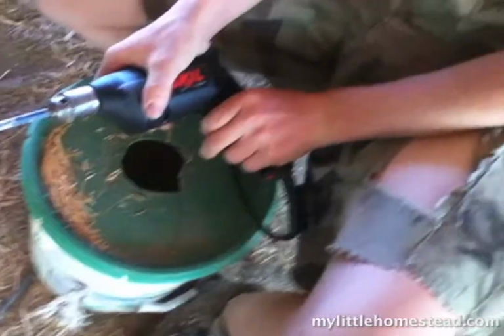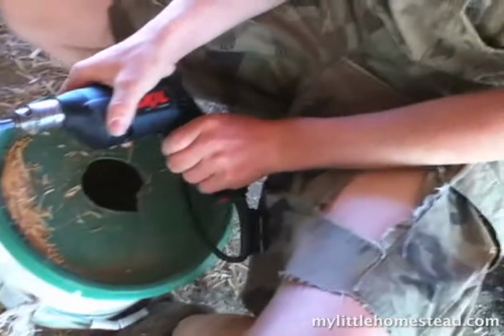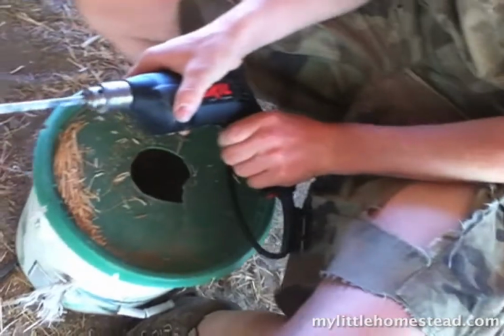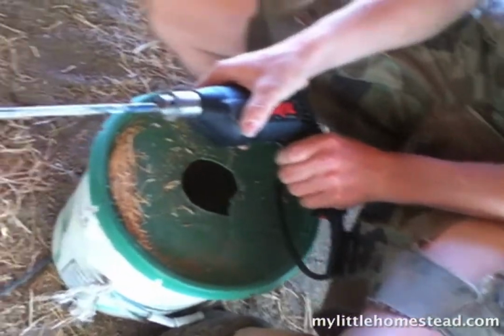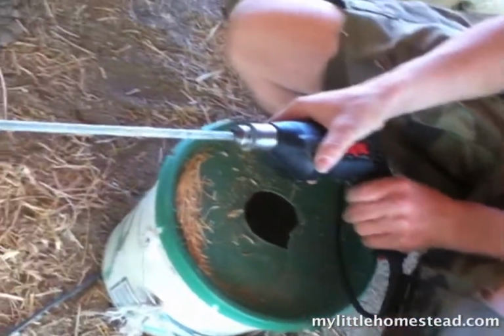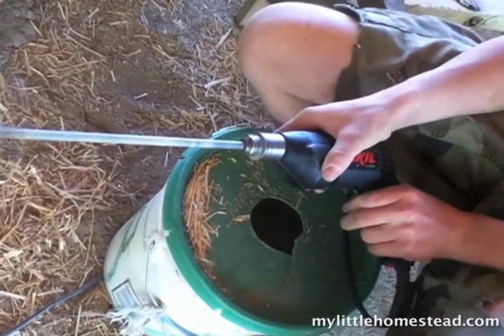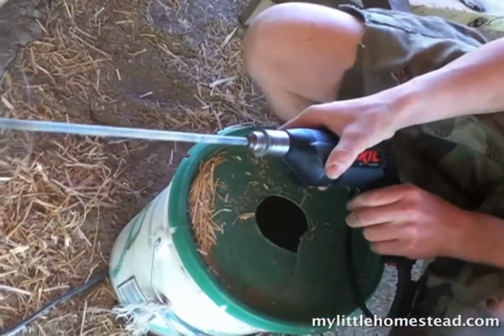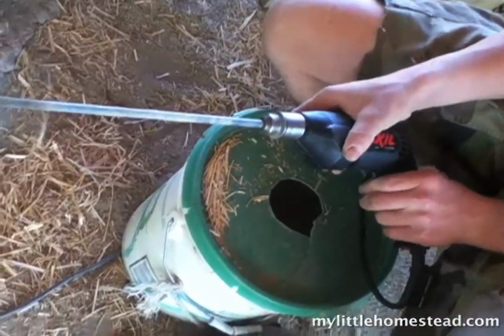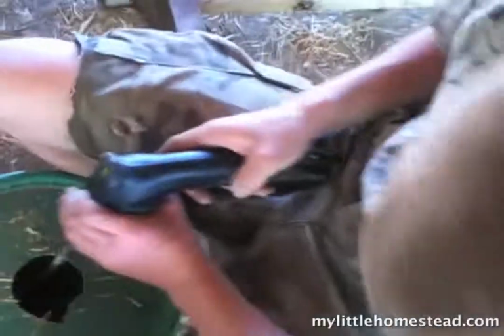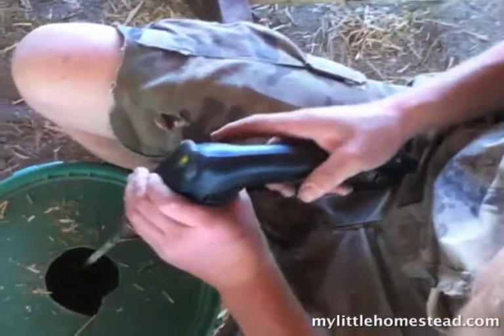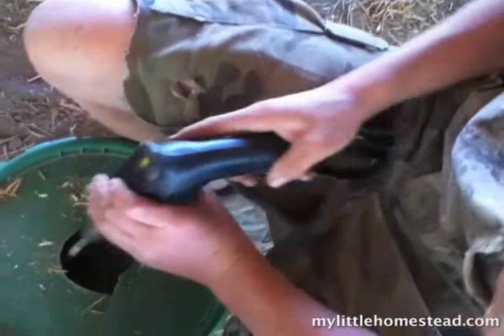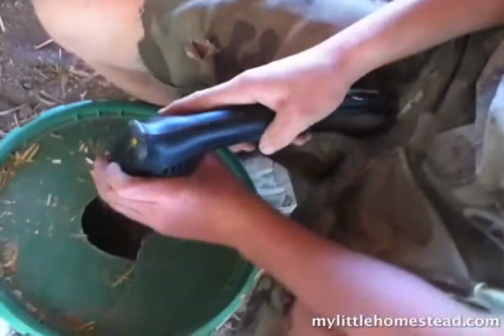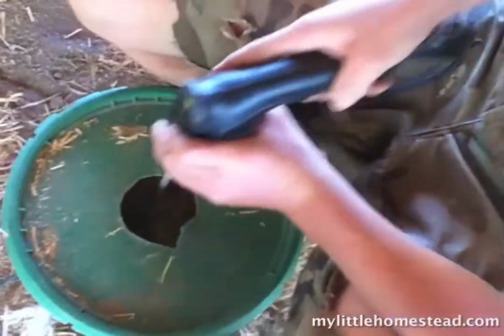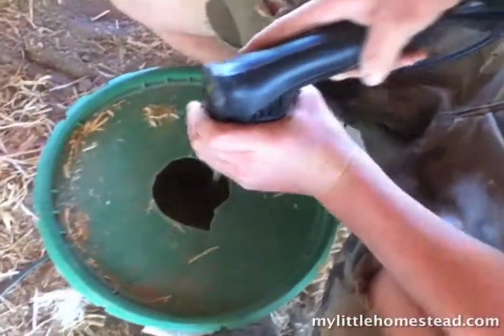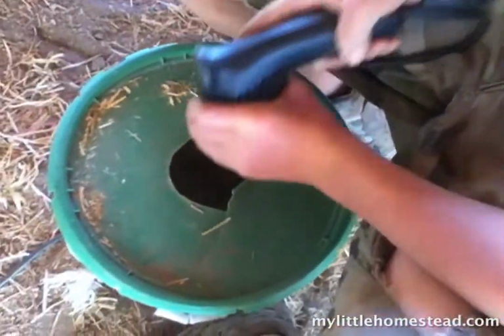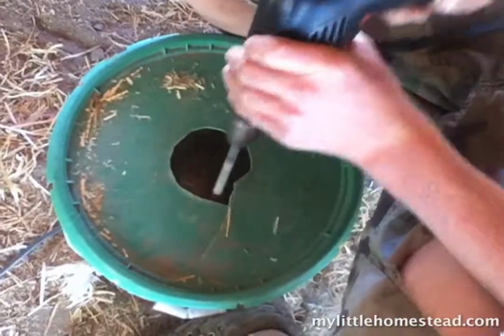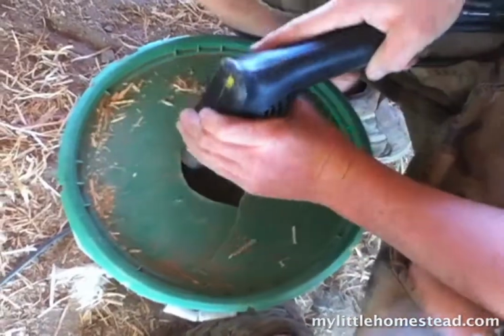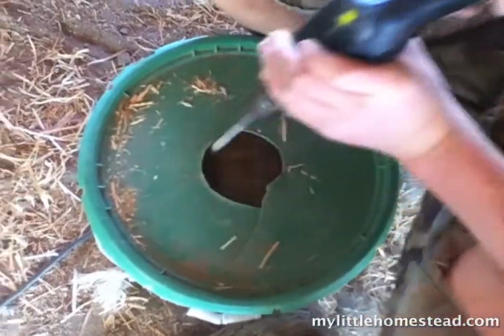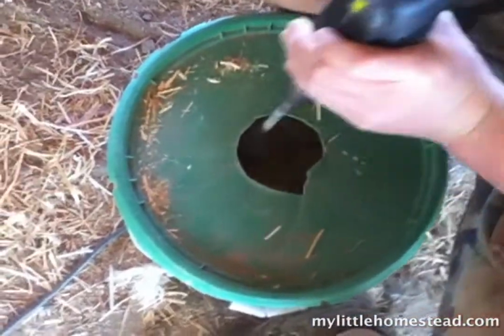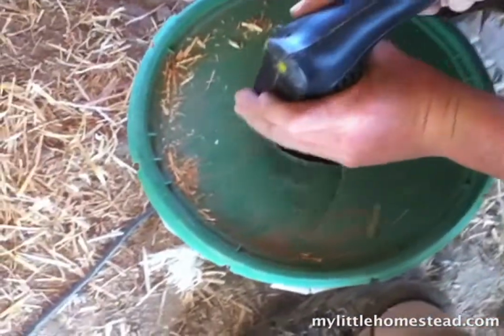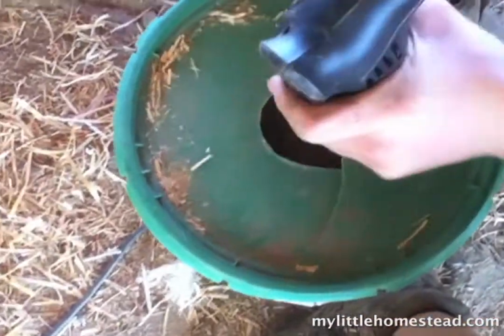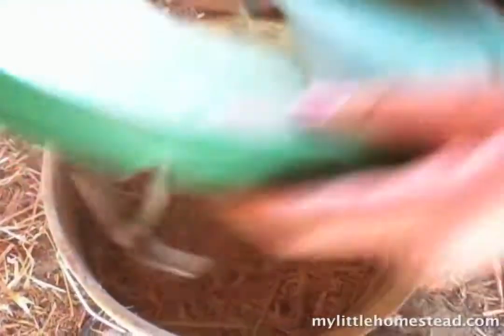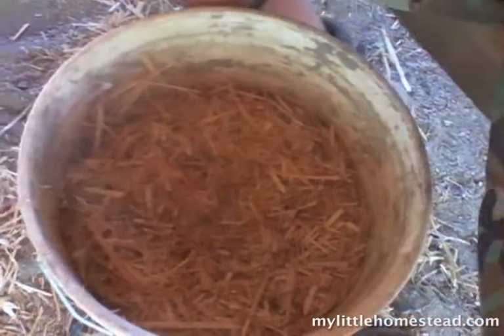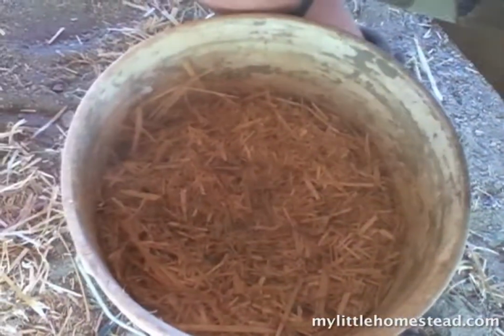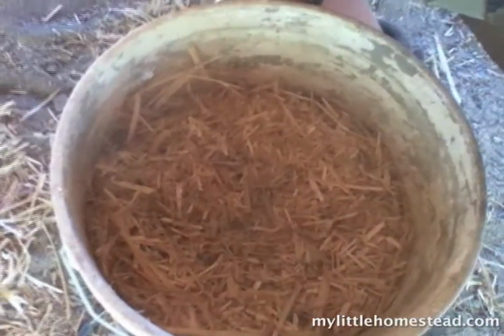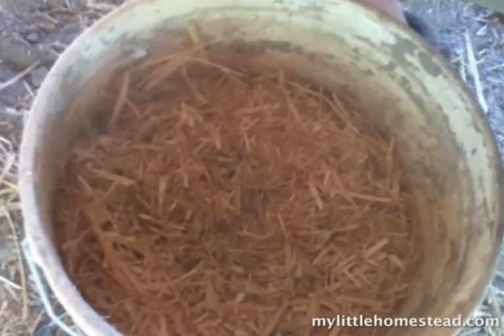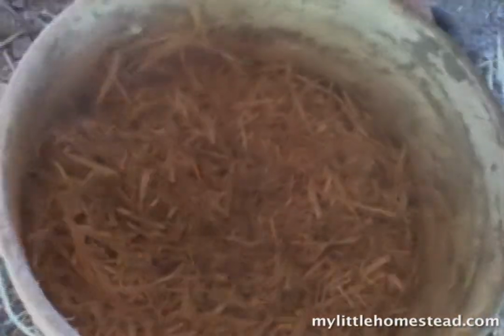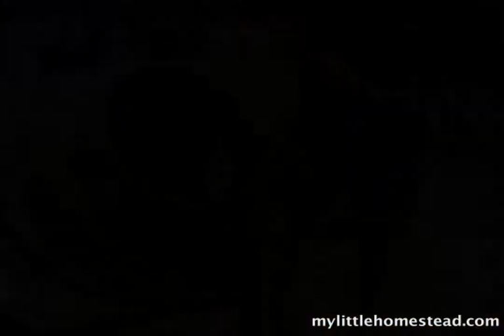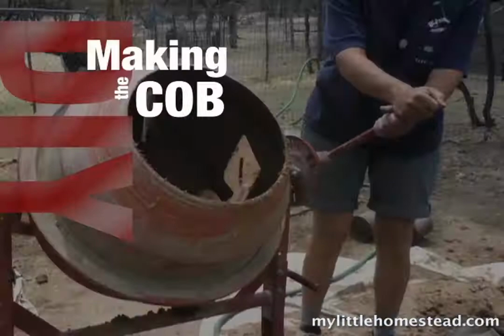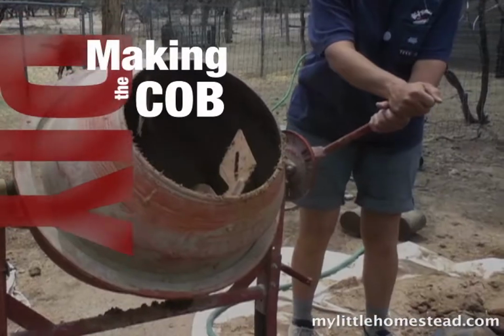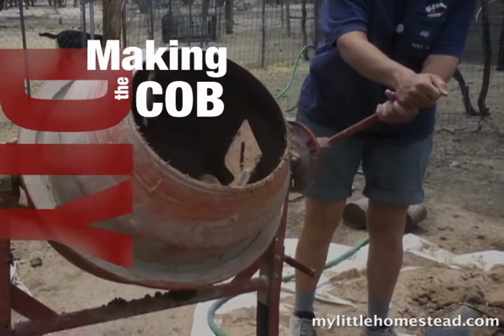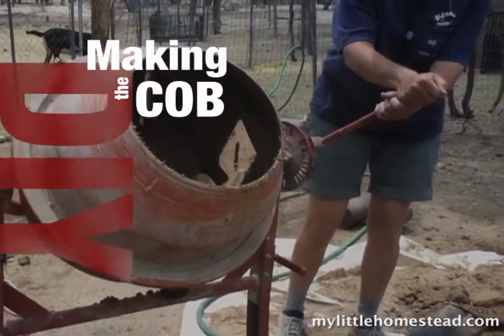And it spins. We're going to use the mixer to mix some cob.